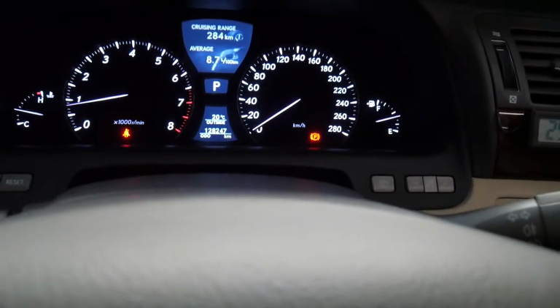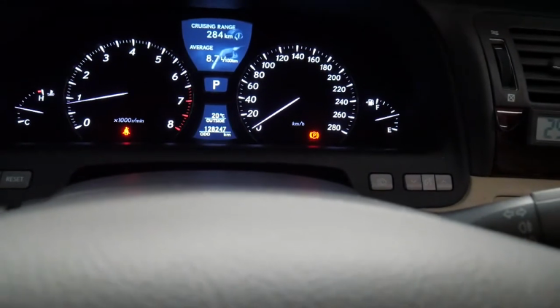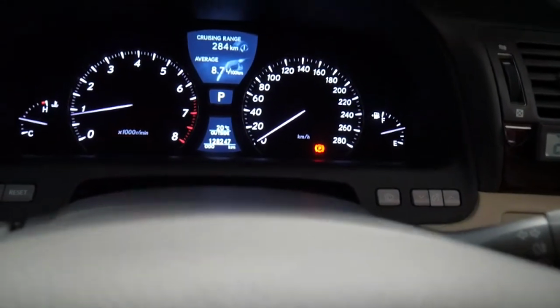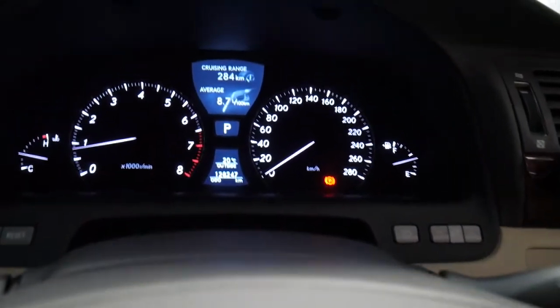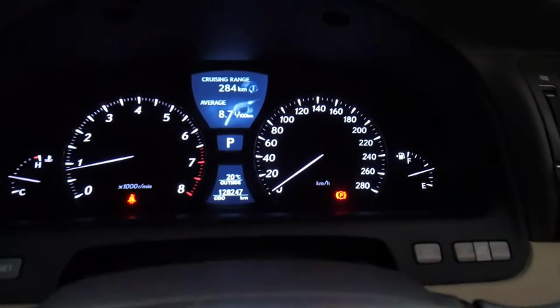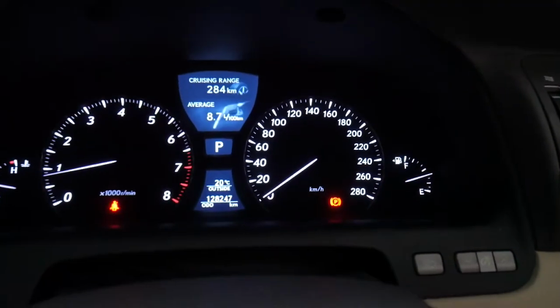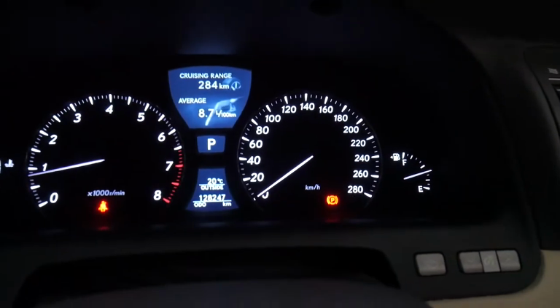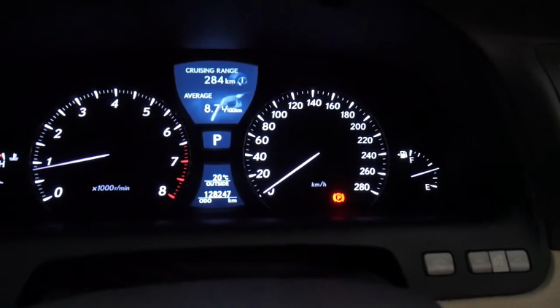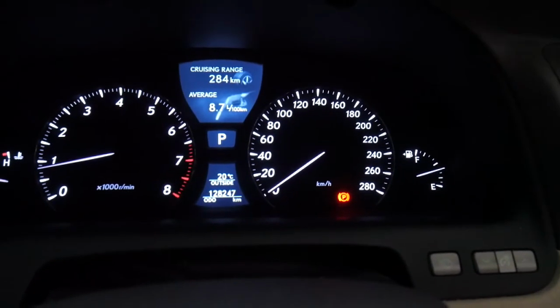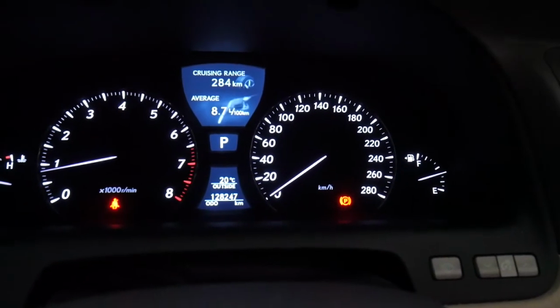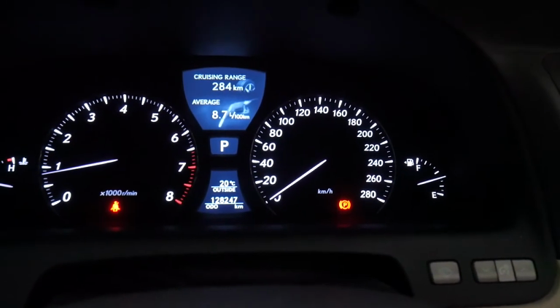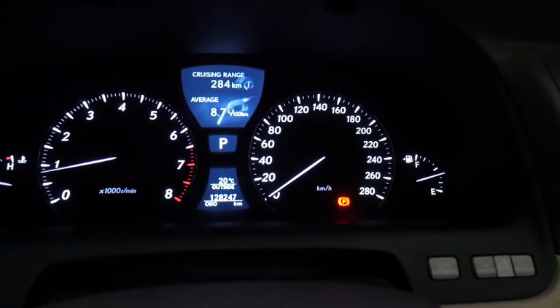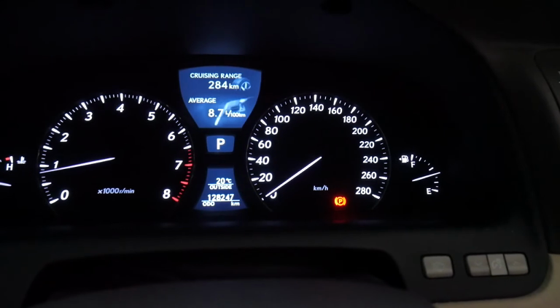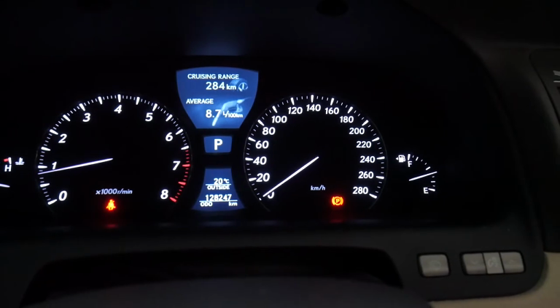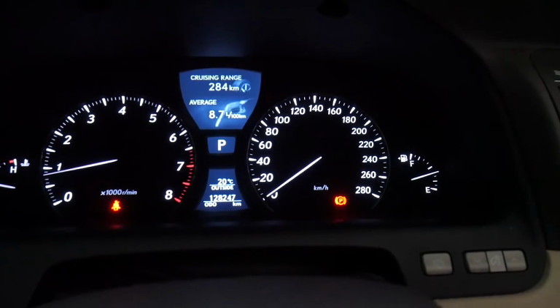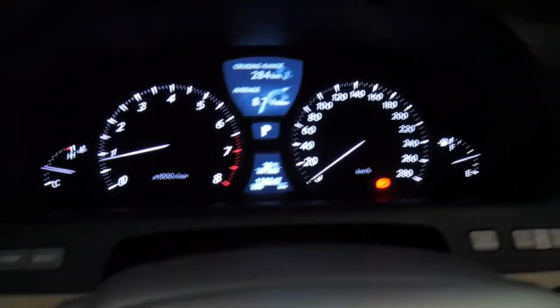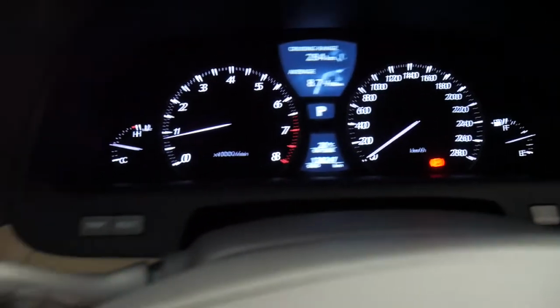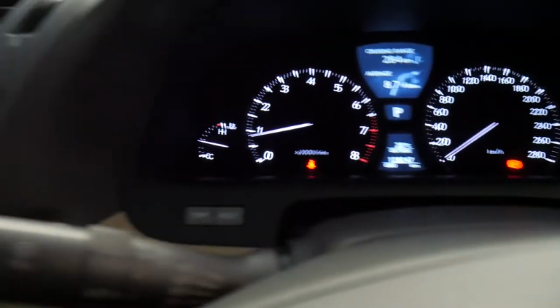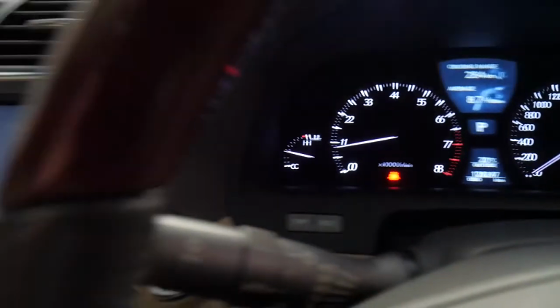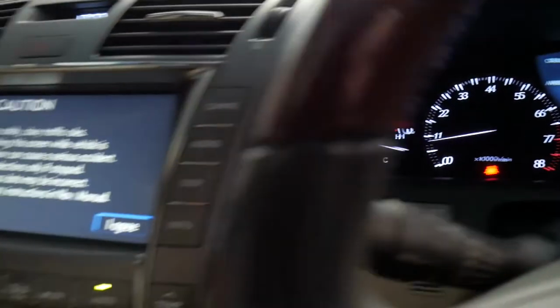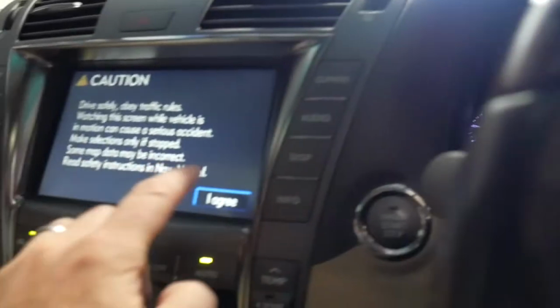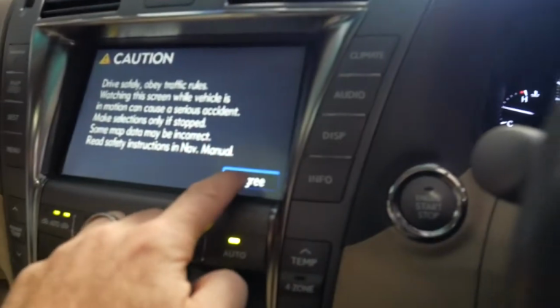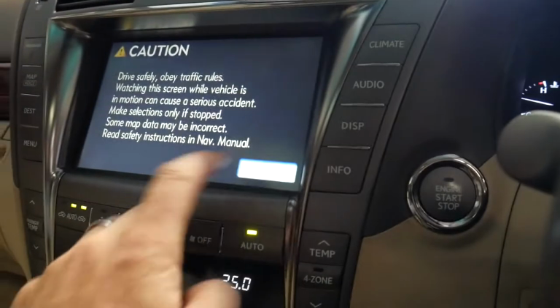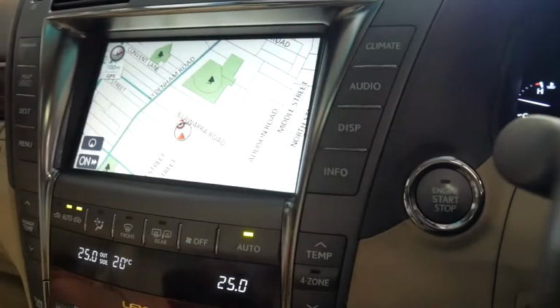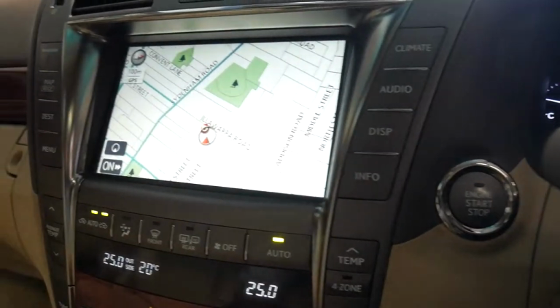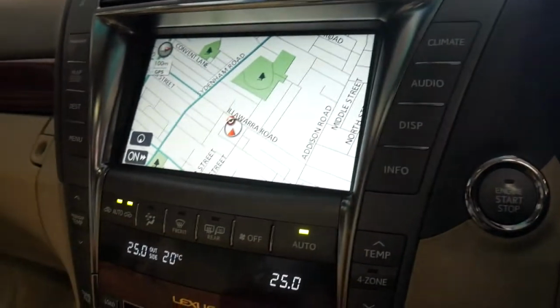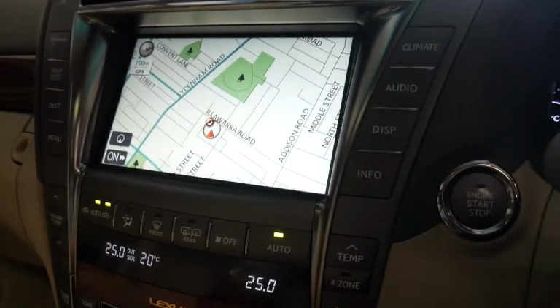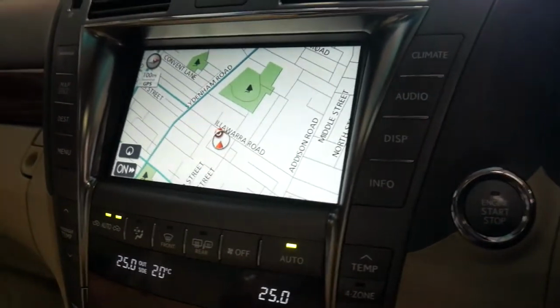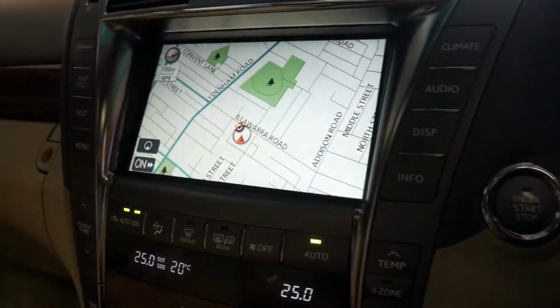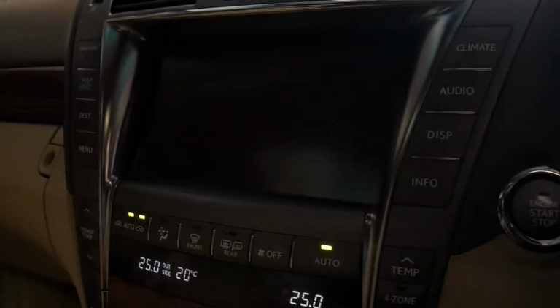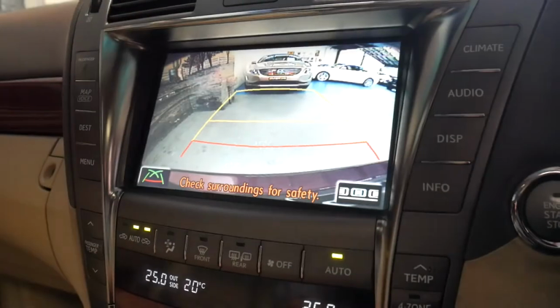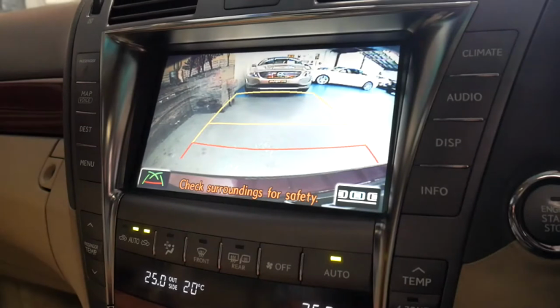Decent fuel consumption — have a look at that: 8.7 litres per 100 kilometres. That's insane. Let me put it in reverse so you can see the reversing camera.